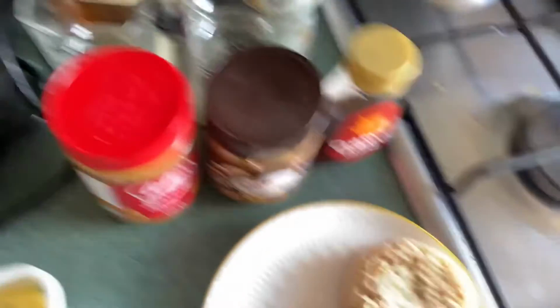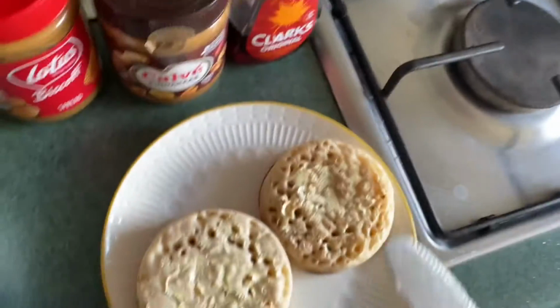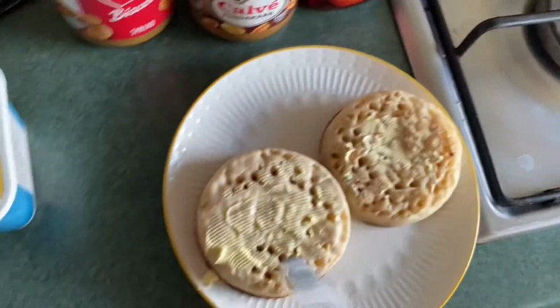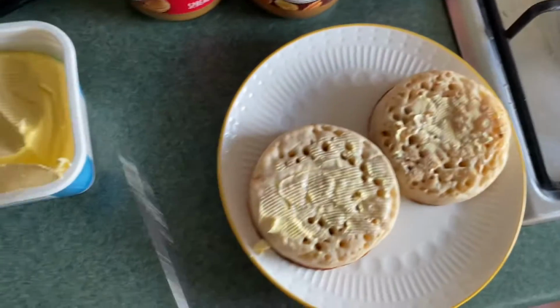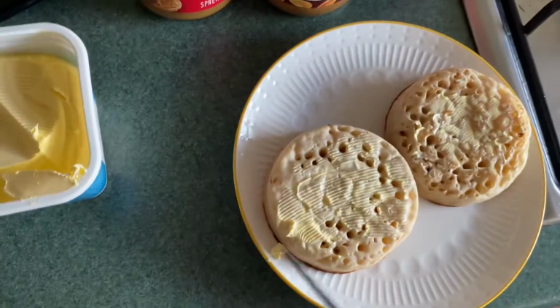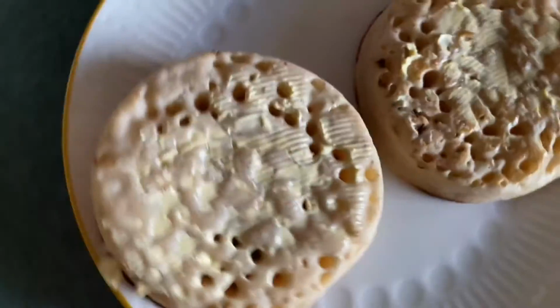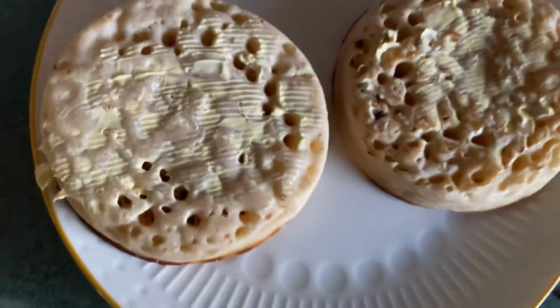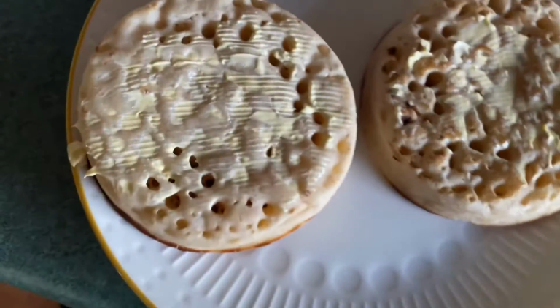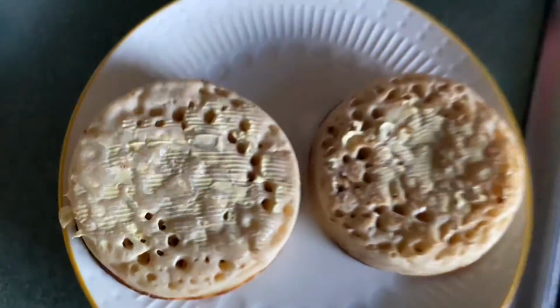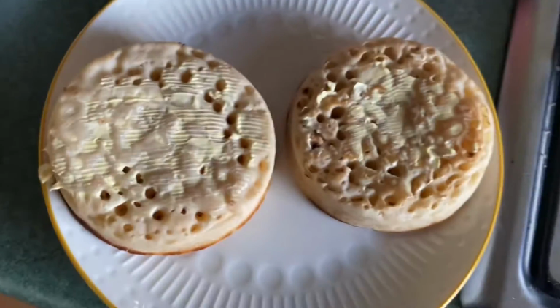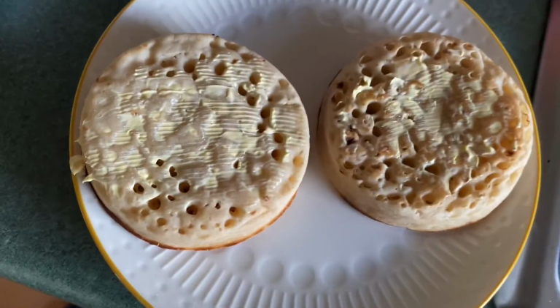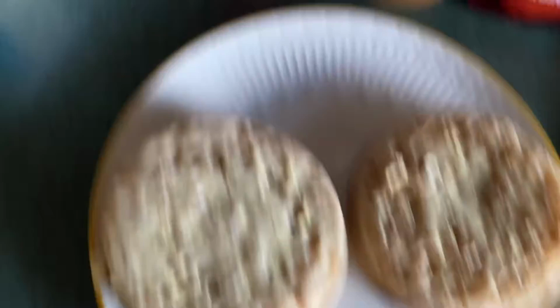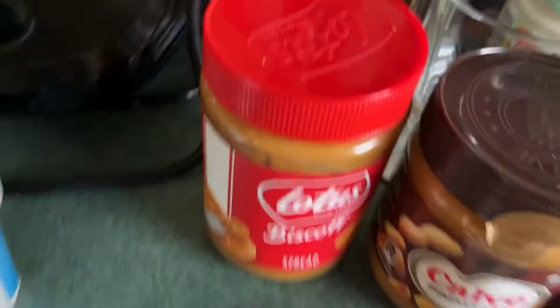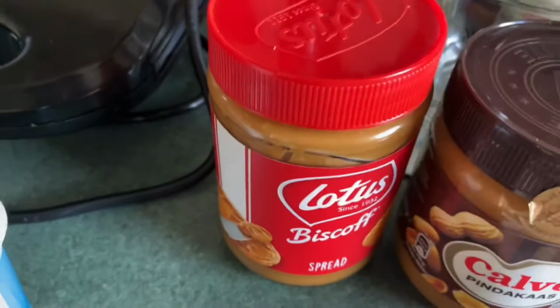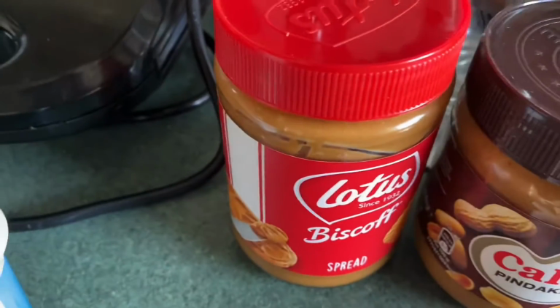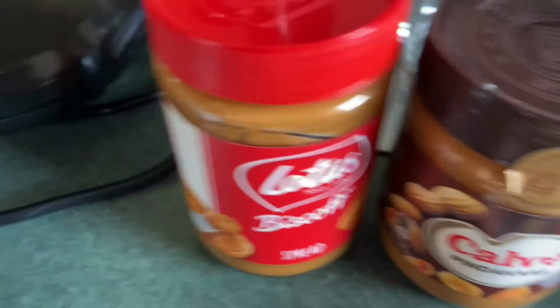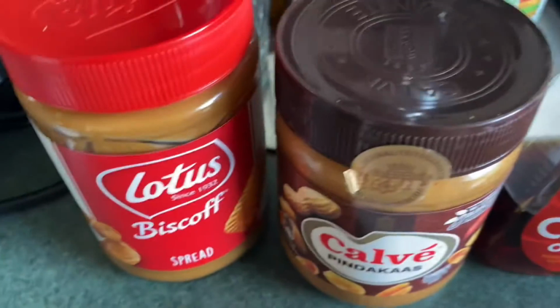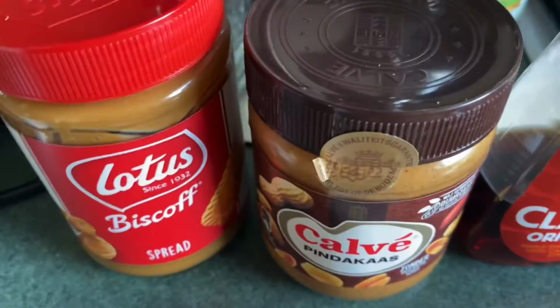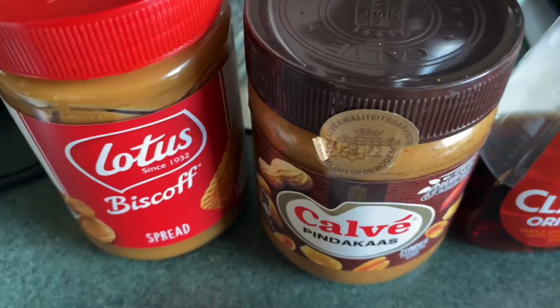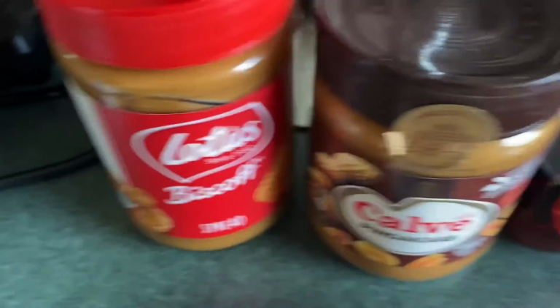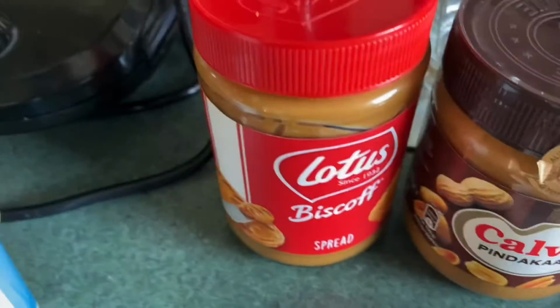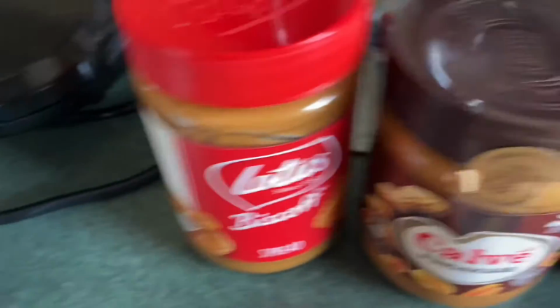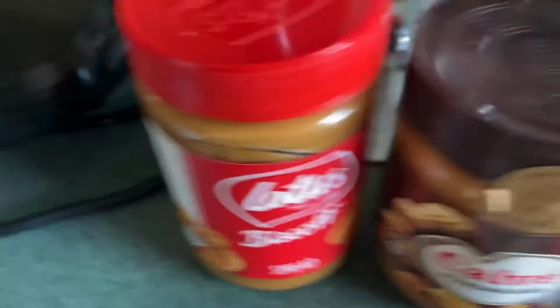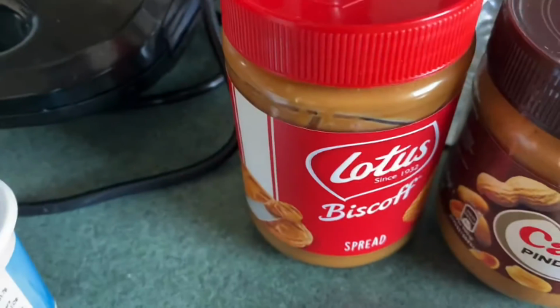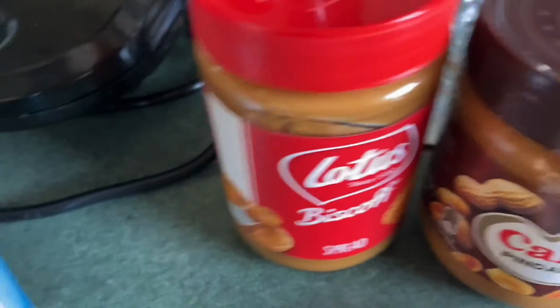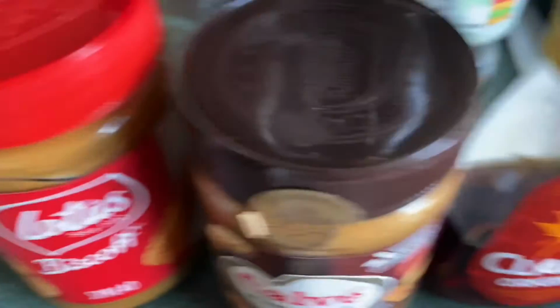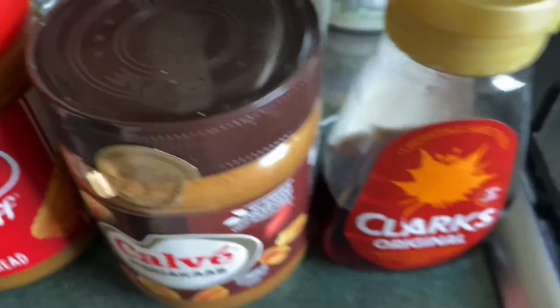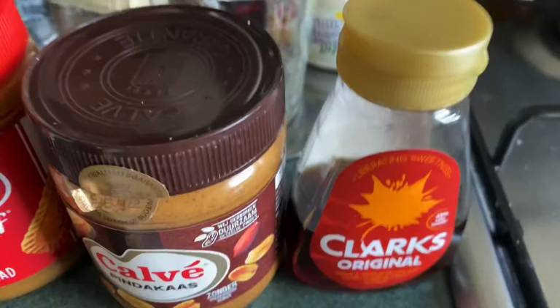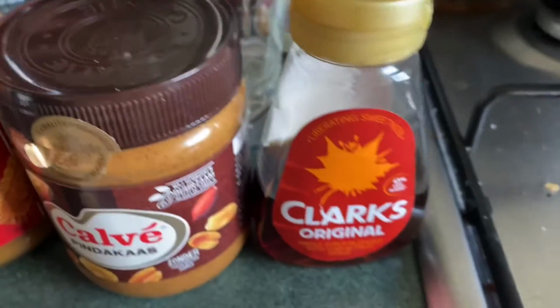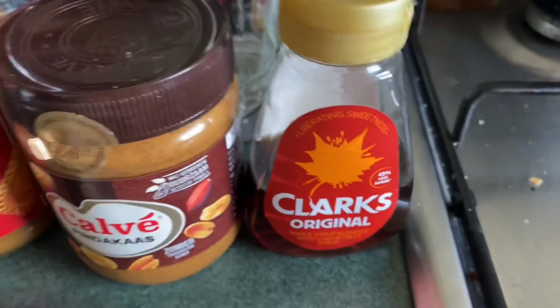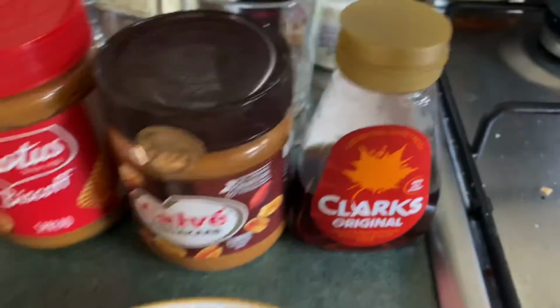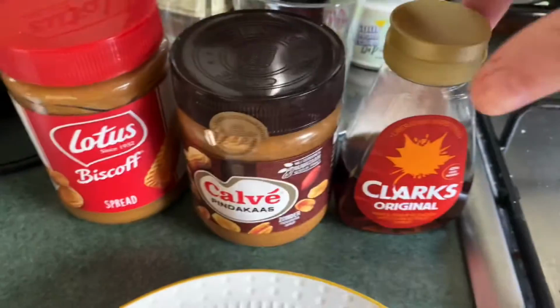Most of the time you put jam on — jam is usually the thing to put on. But you can have anything: peanut butter, even Biscoff. But today I think I'm going to try a bit of maple syrup.